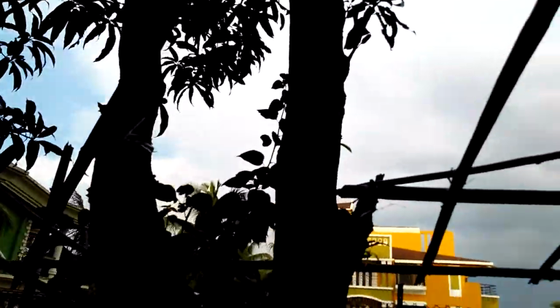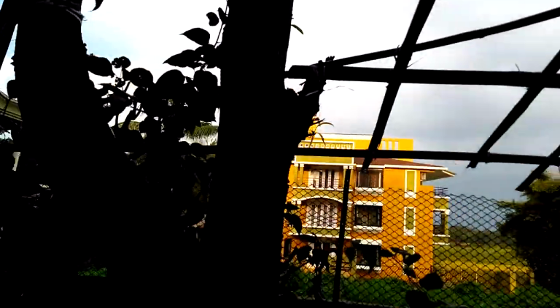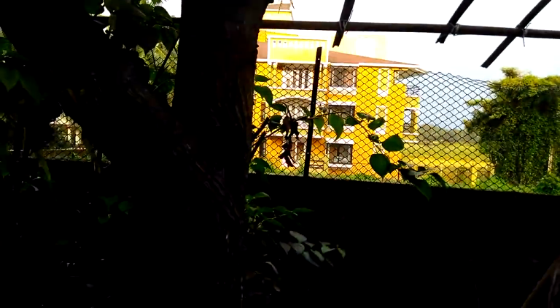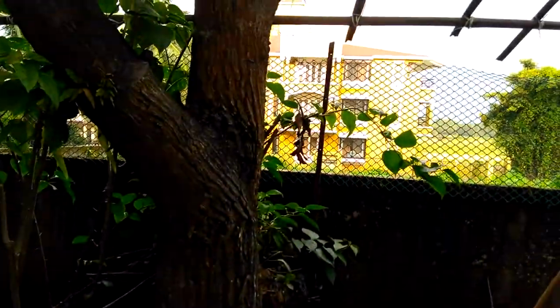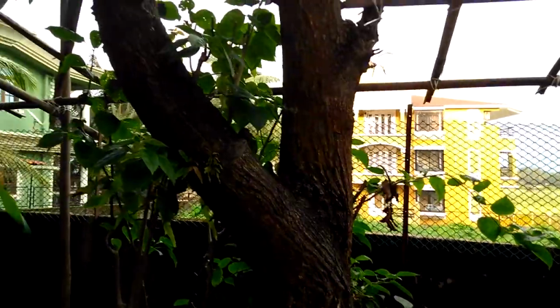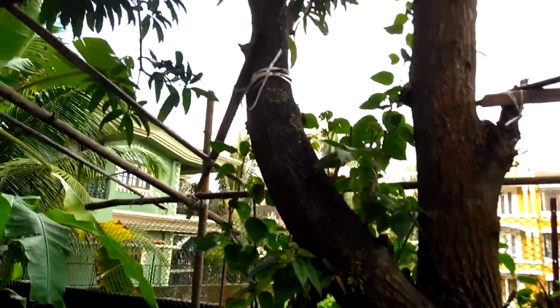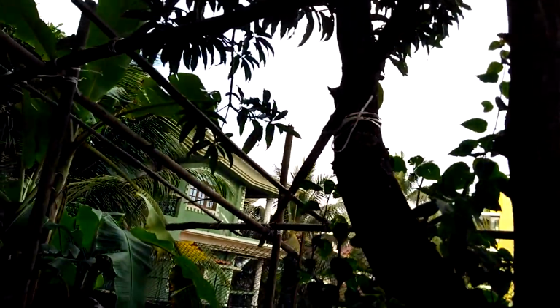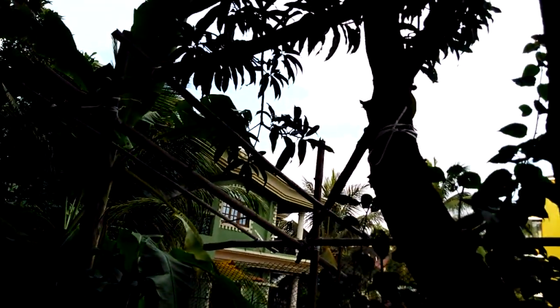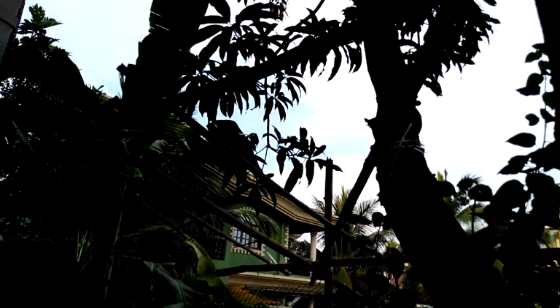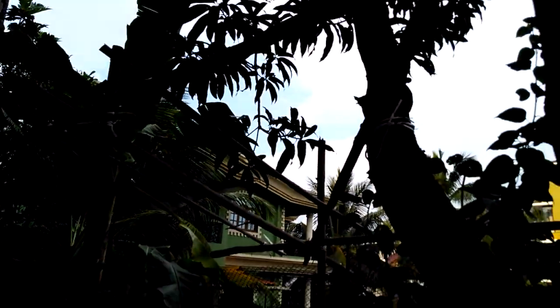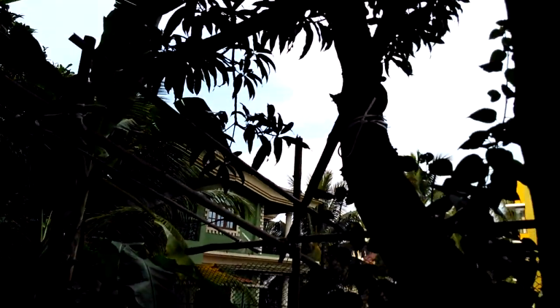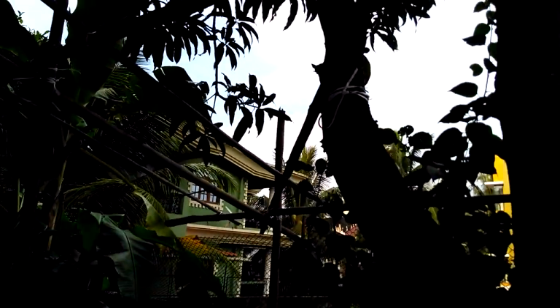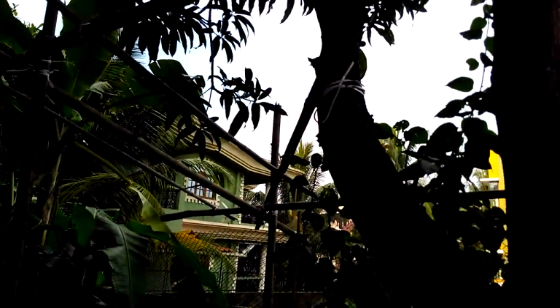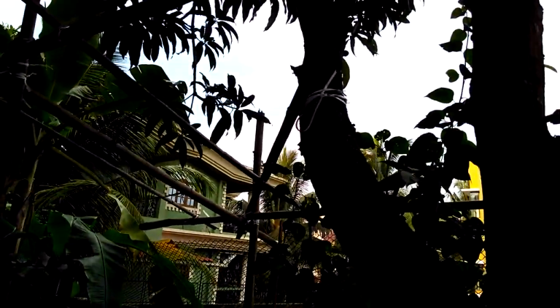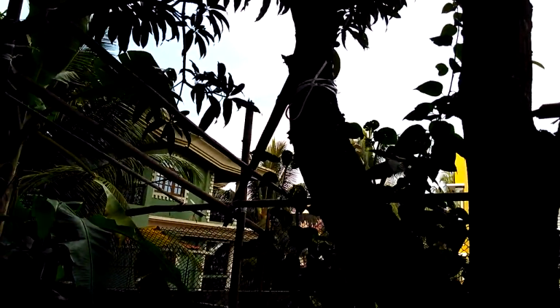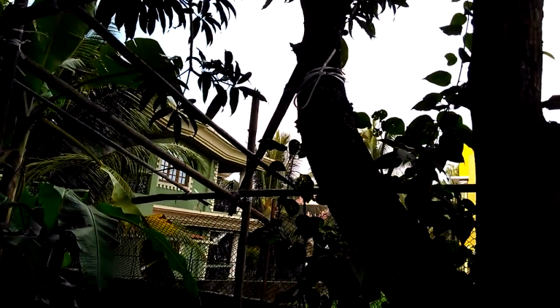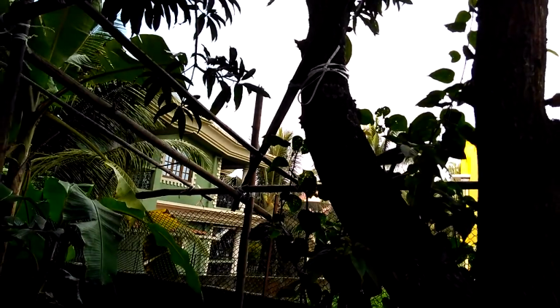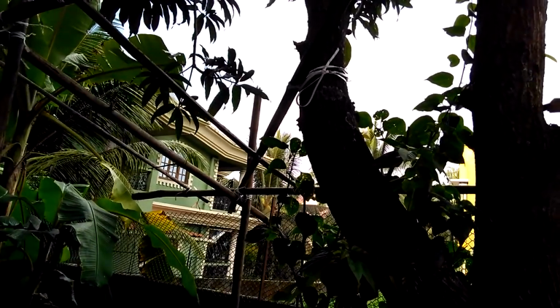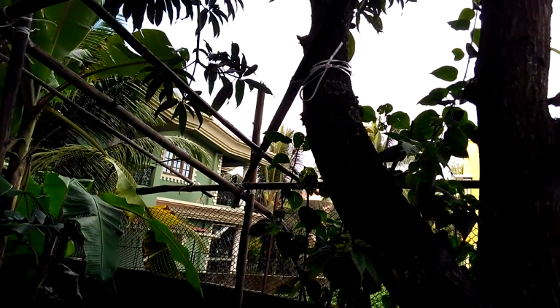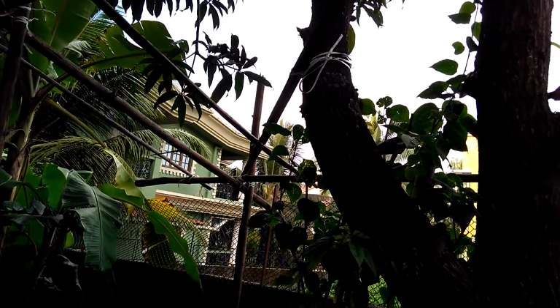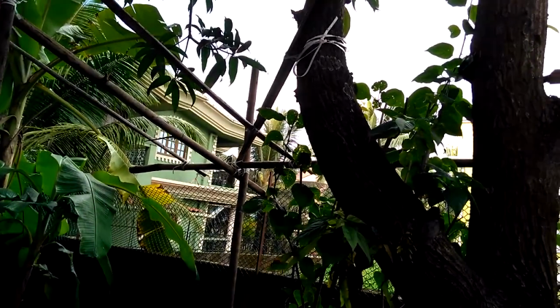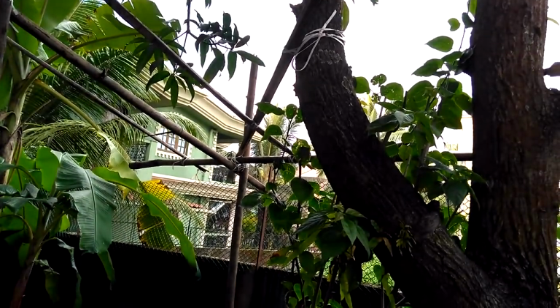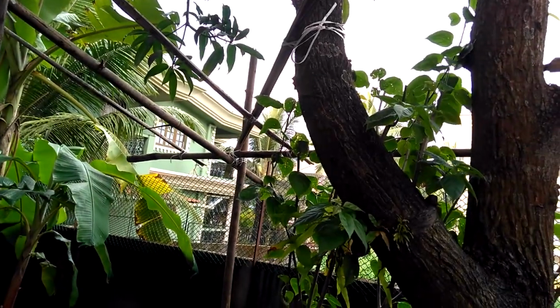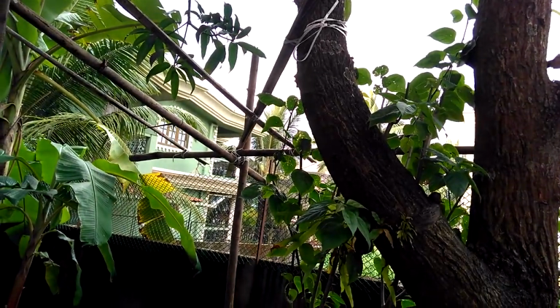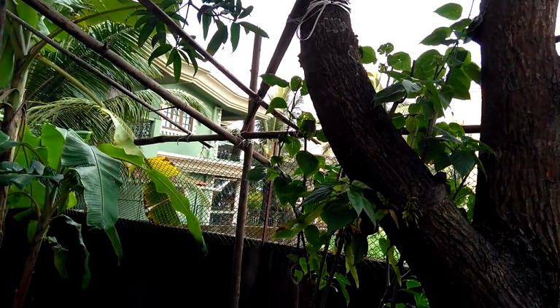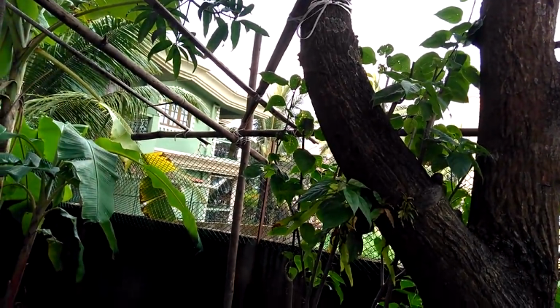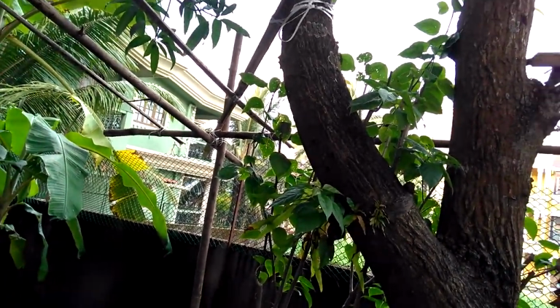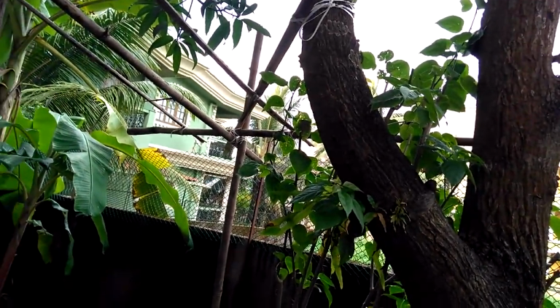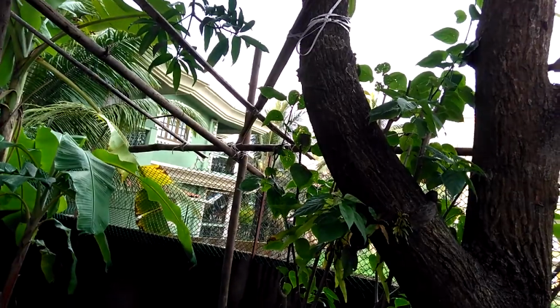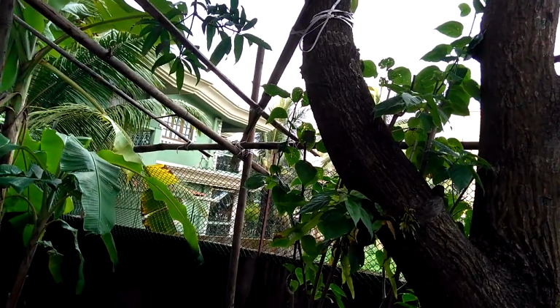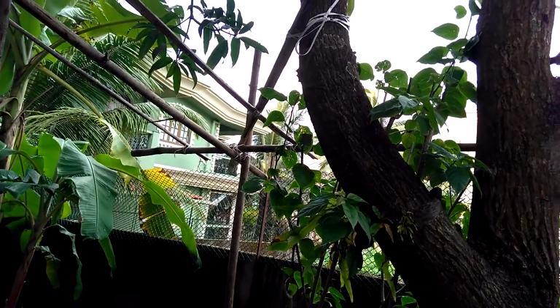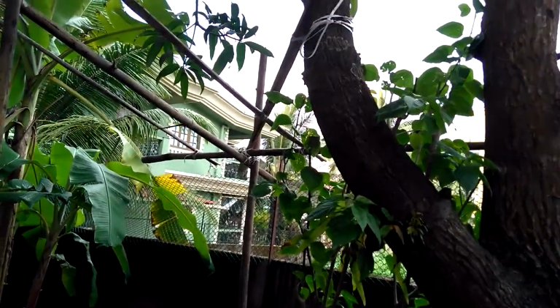I'm quite excited to grow my own veggies on this trellis. That is all from this video session — please like, share and subscribe. Subscribing means a lot to me, thank you, see you next time!